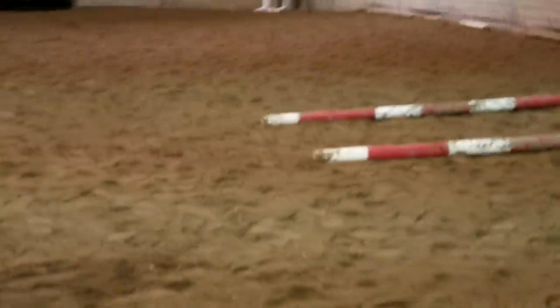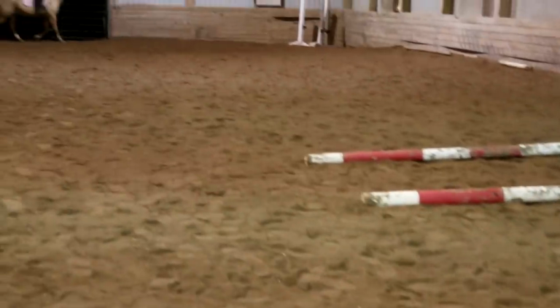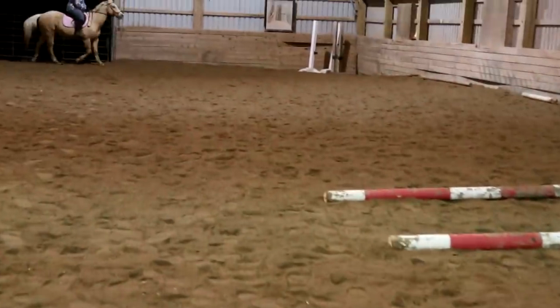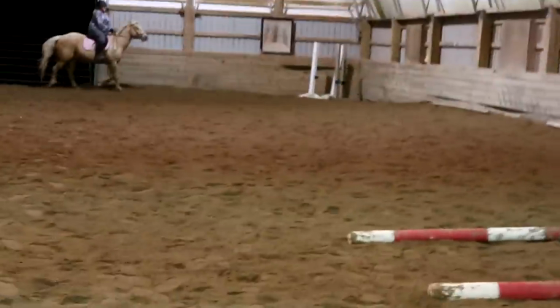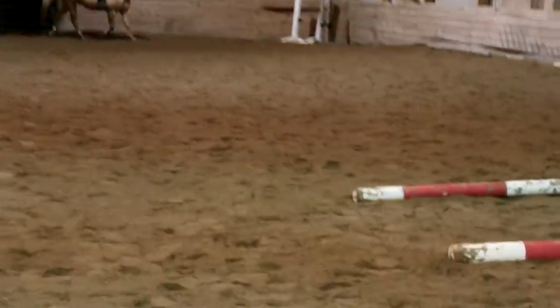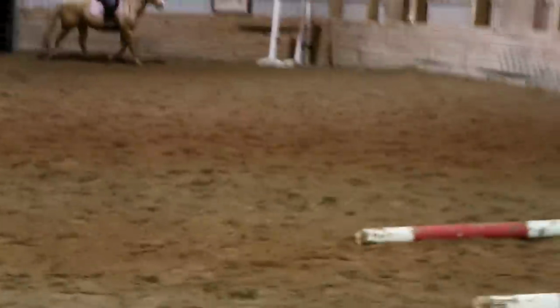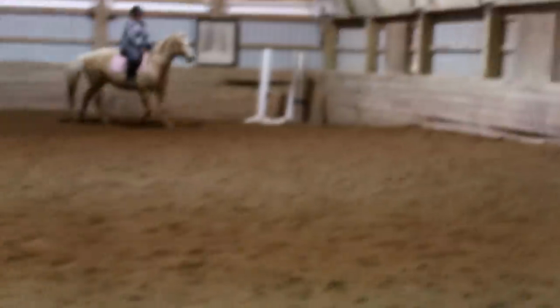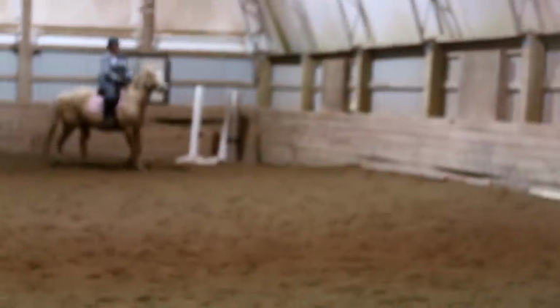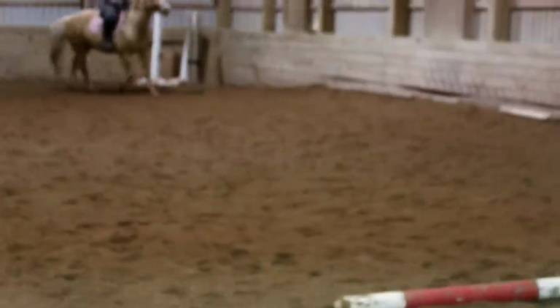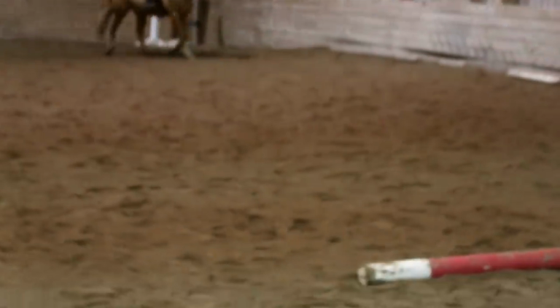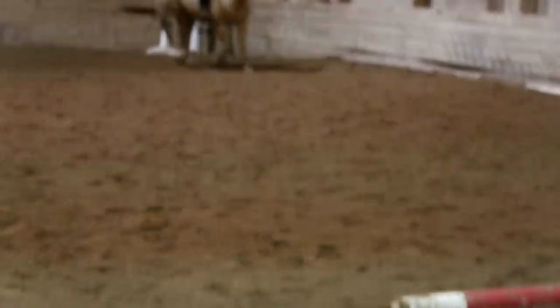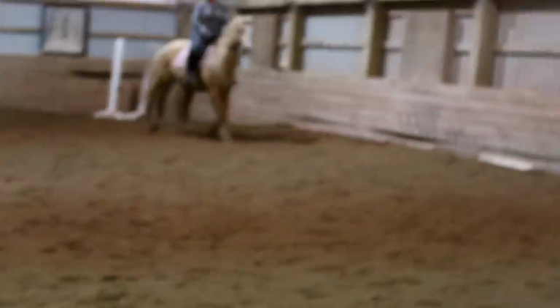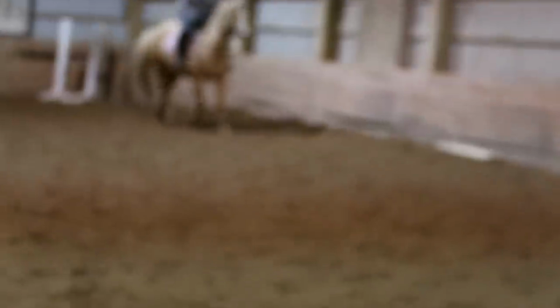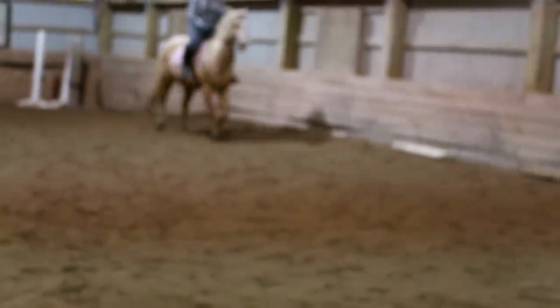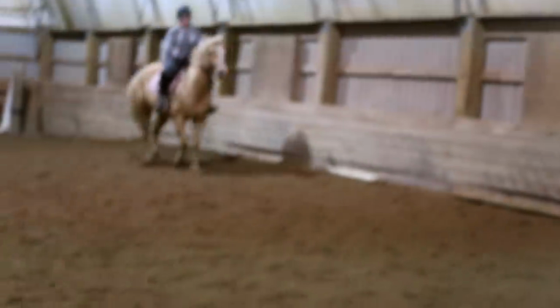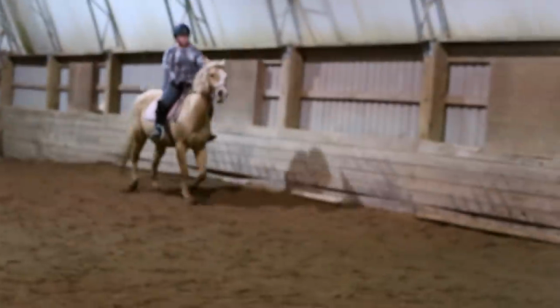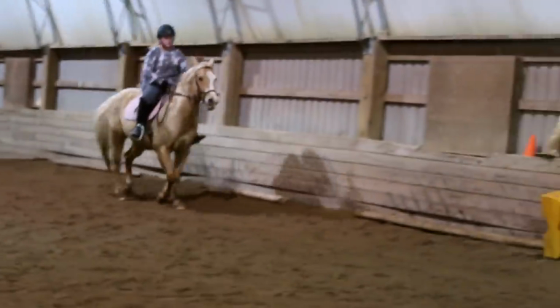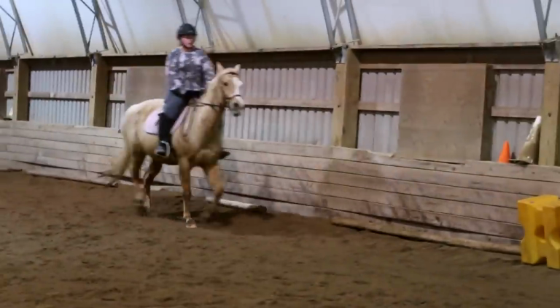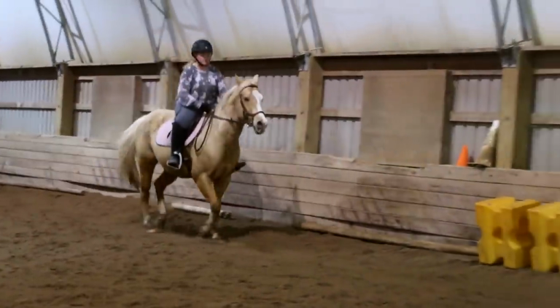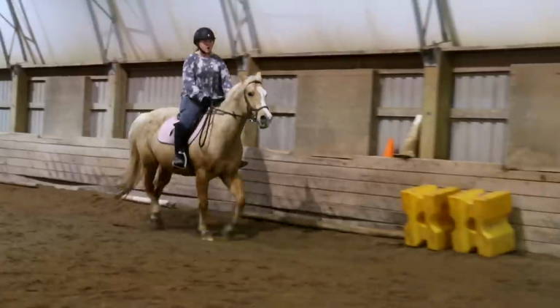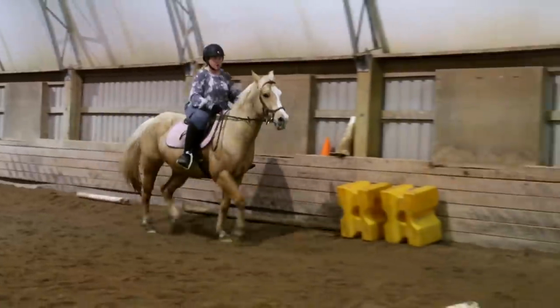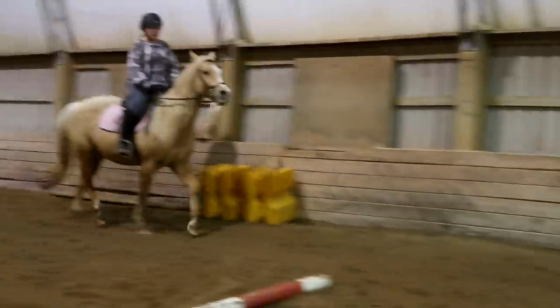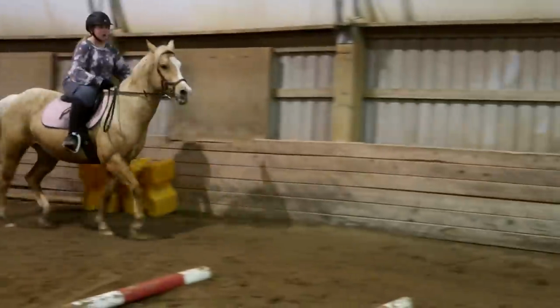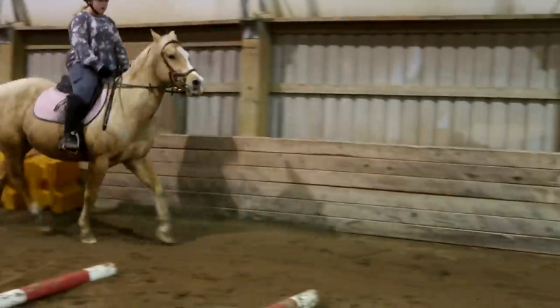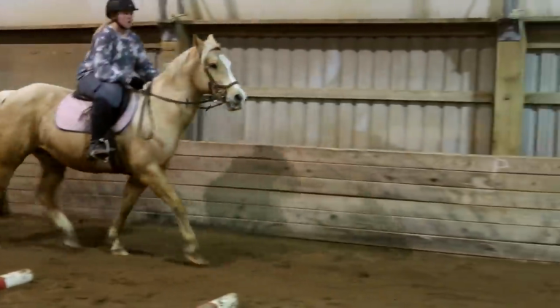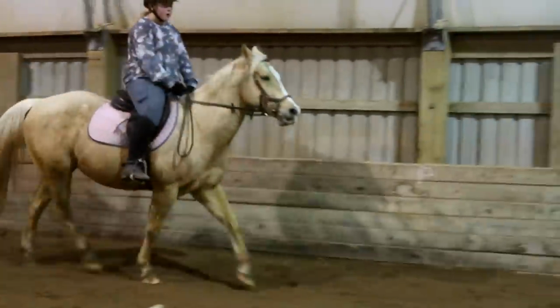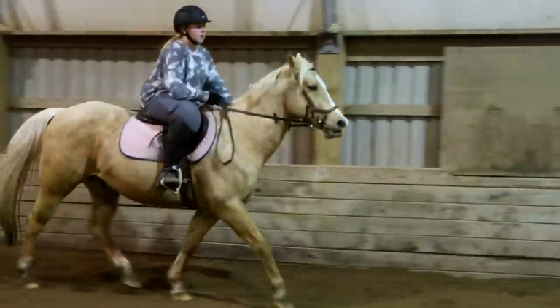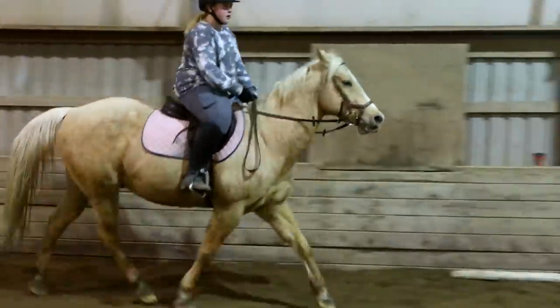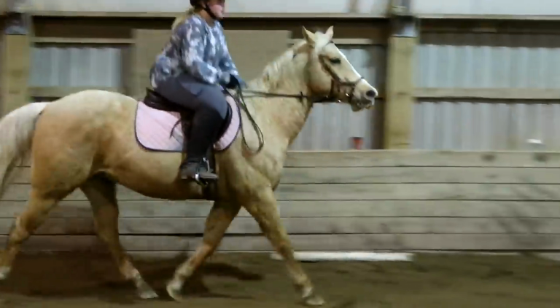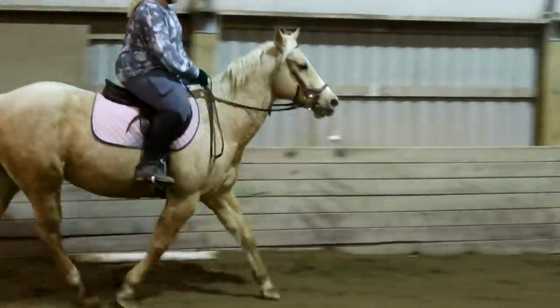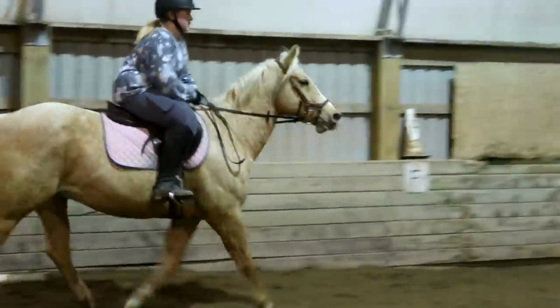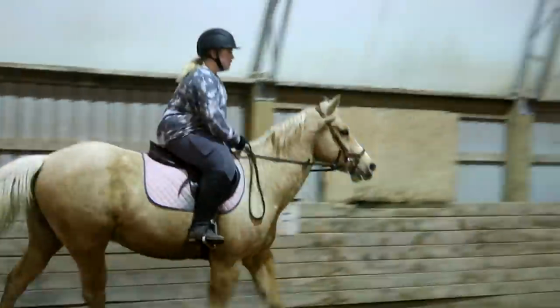Get that bag so the shoulder is out and his nose is around your knee. It is cold, you guys. Pull that inside leg and push over. Inside leg and push over.